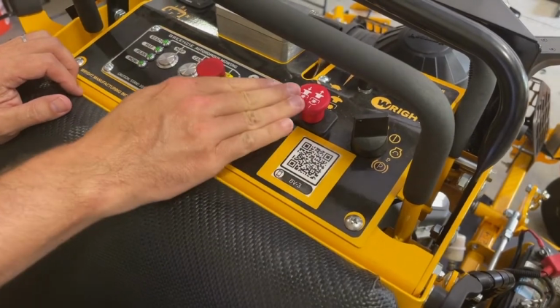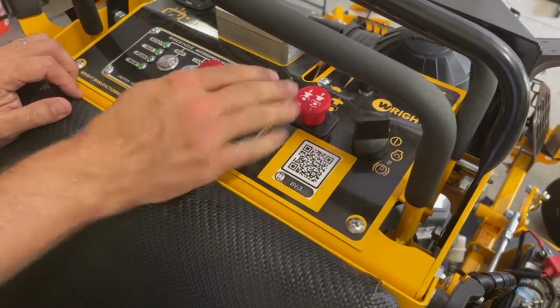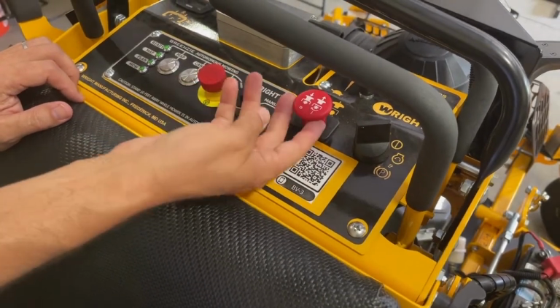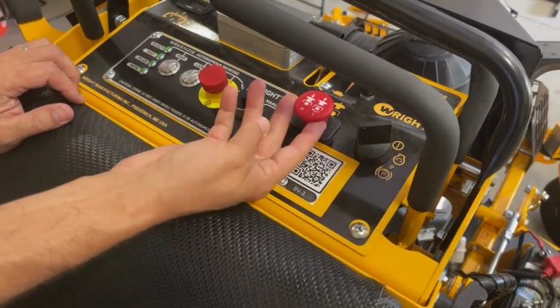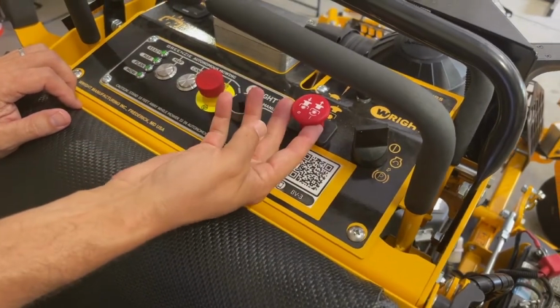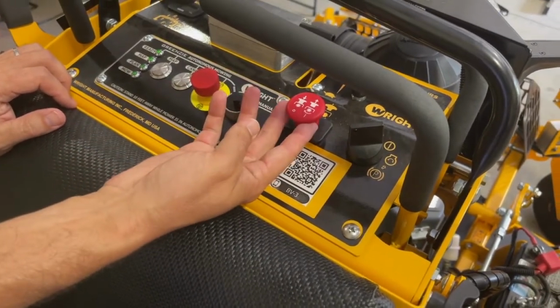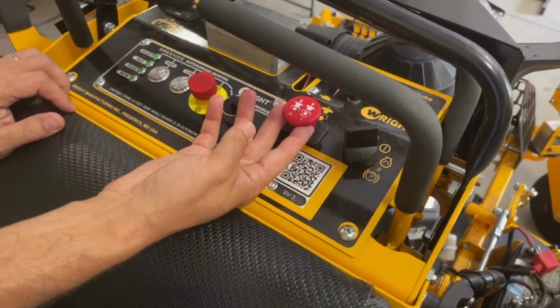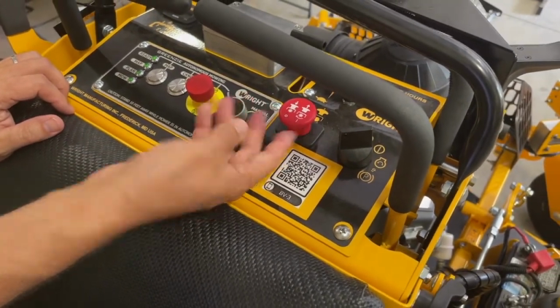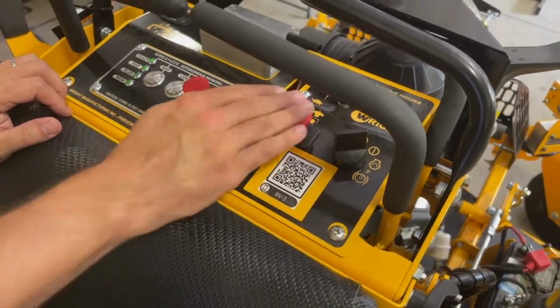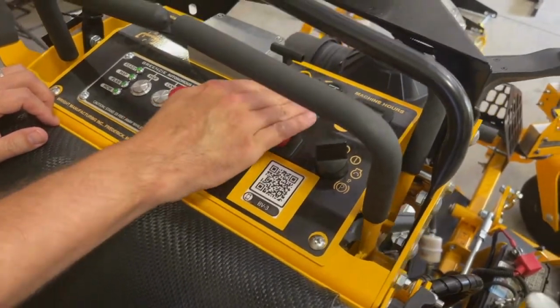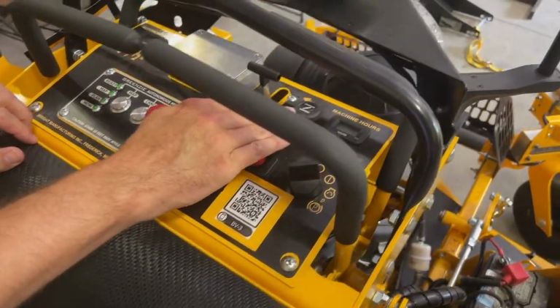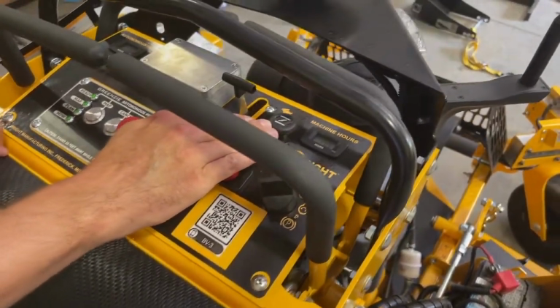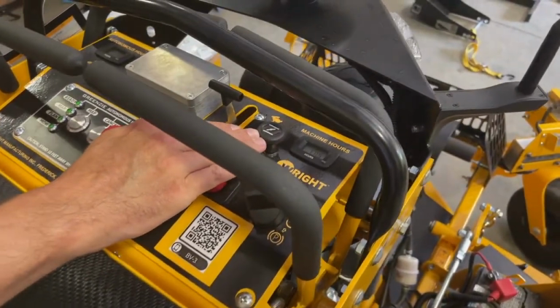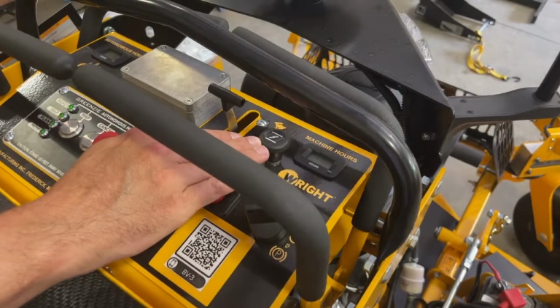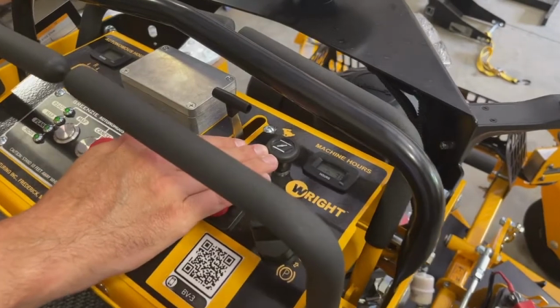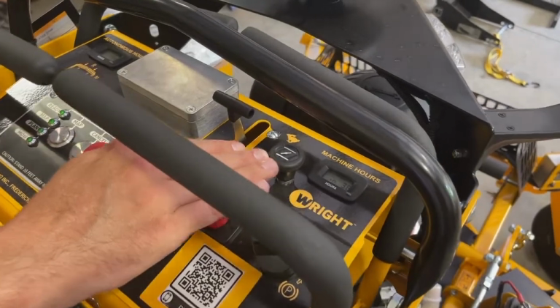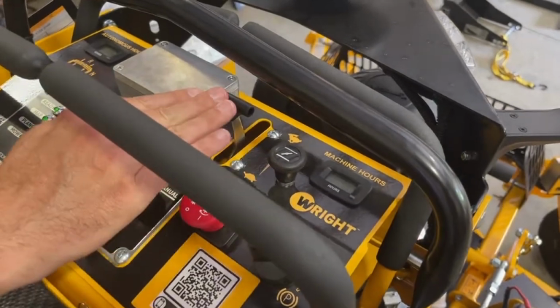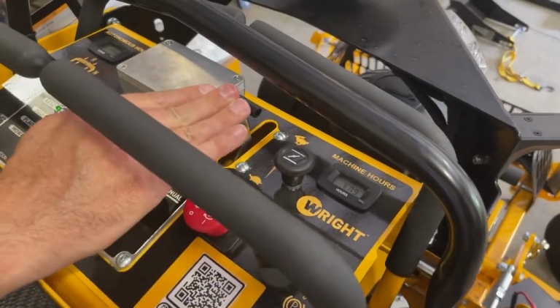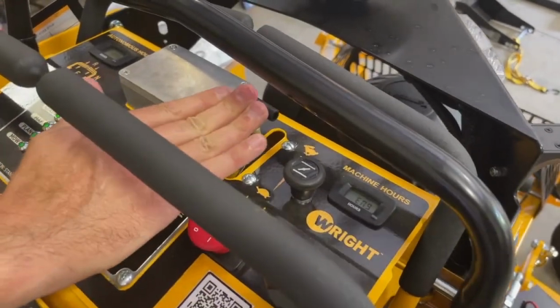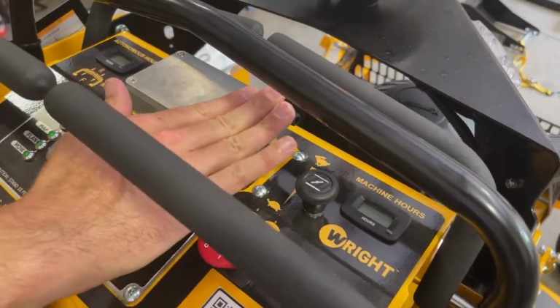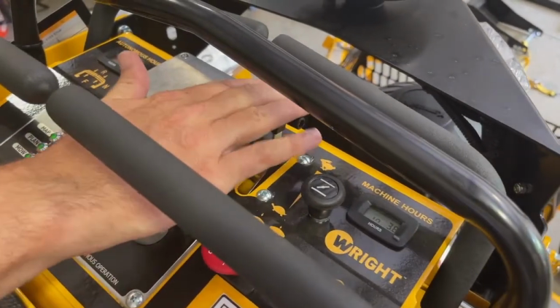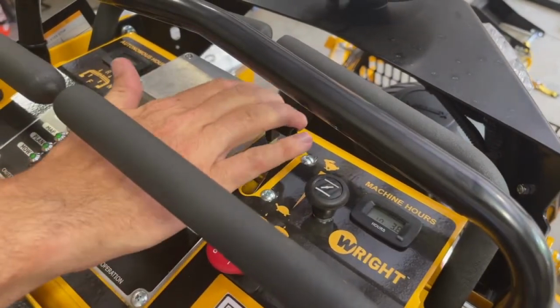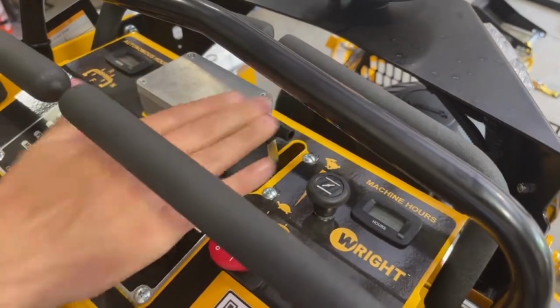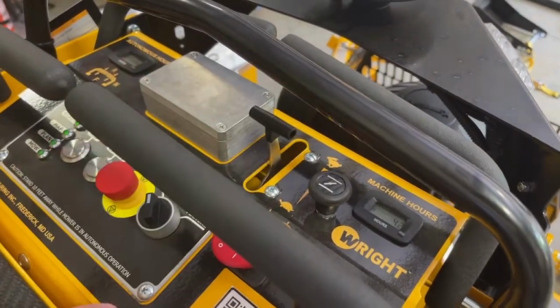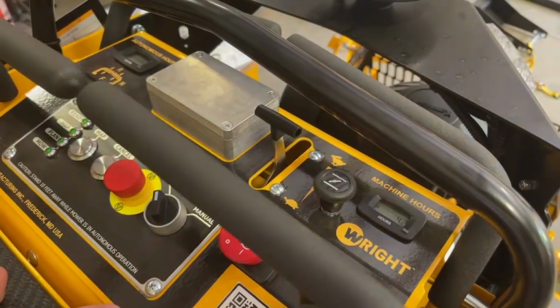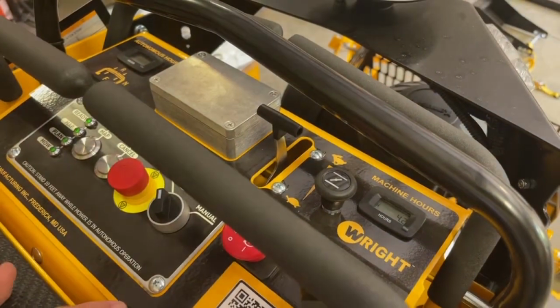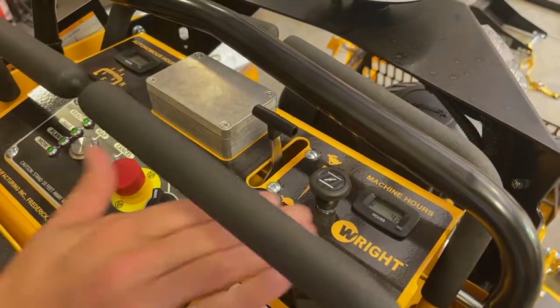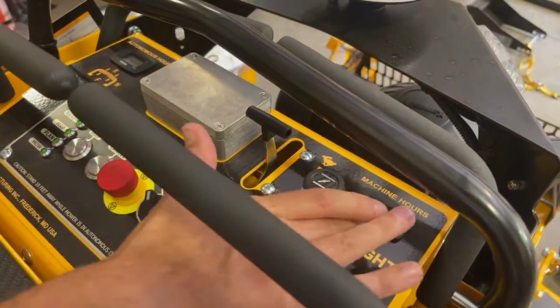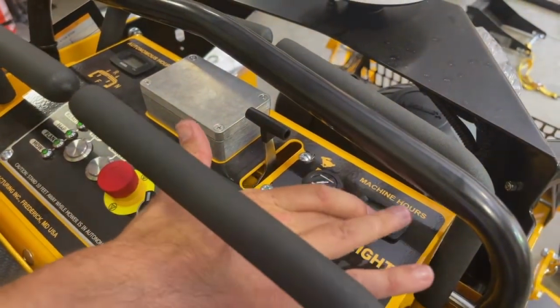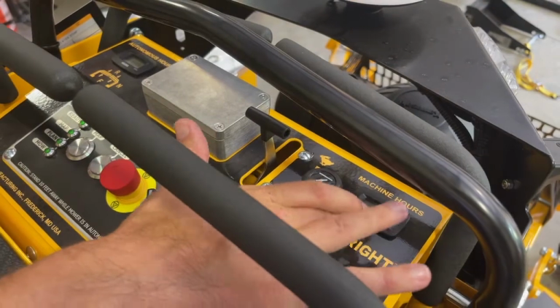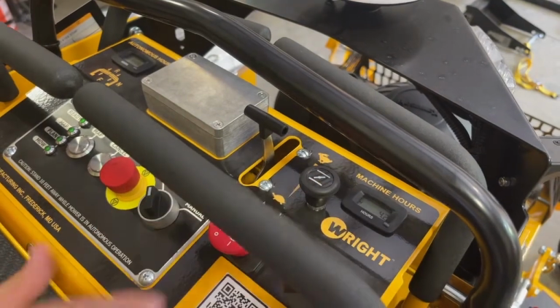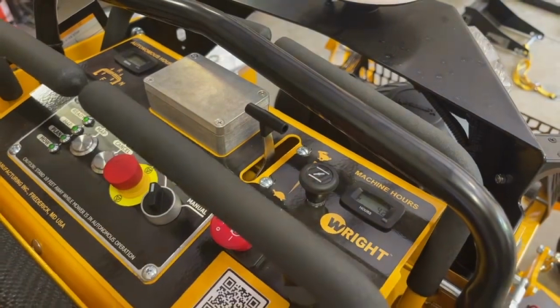You've got your PTO for blades engaged, very standard. You've got your choke for helping crank the machine and your throttle for going faster or slower with engine speed, and you've got your machine hours here.